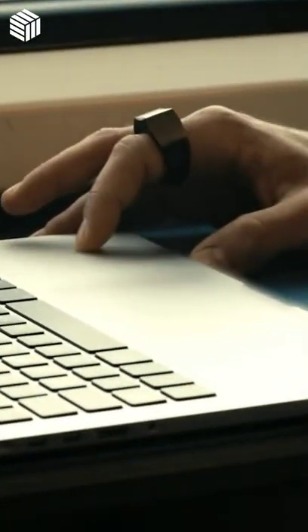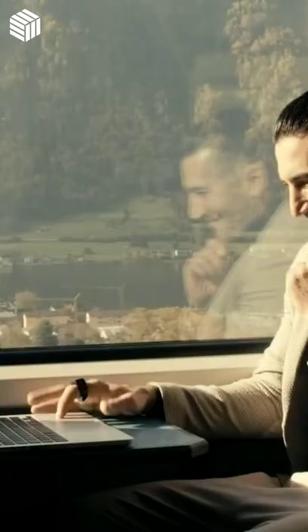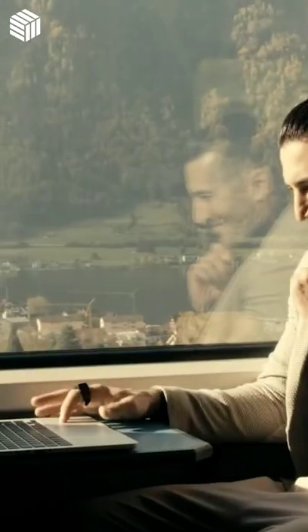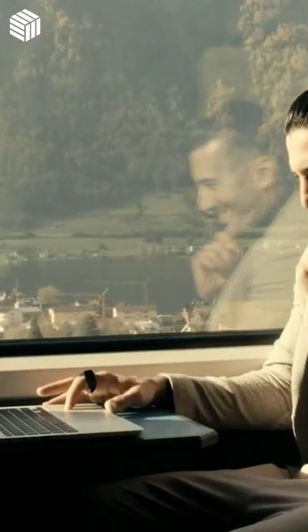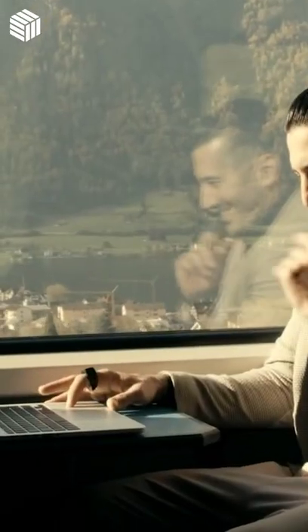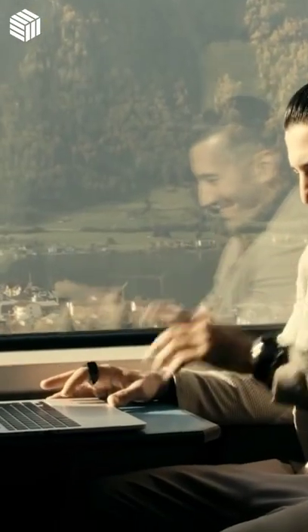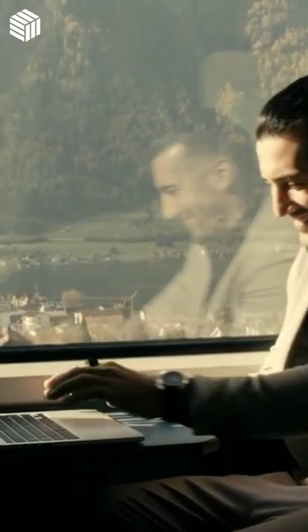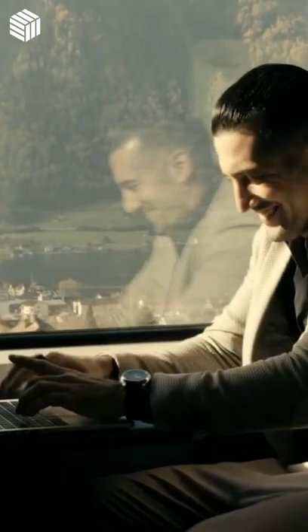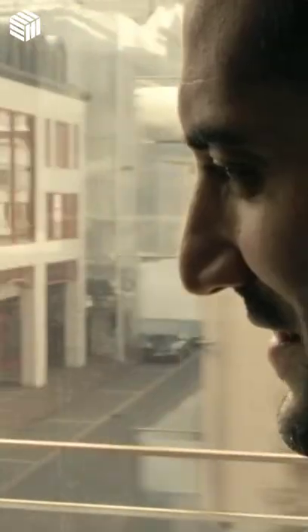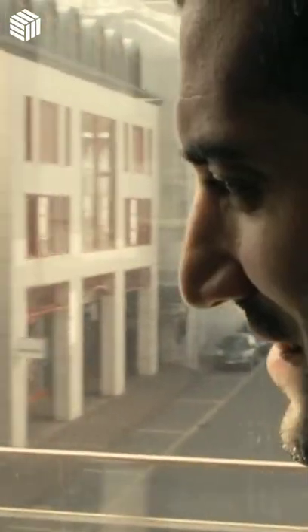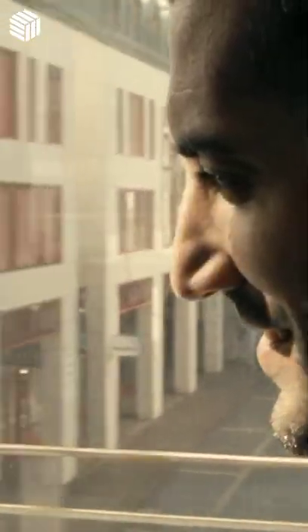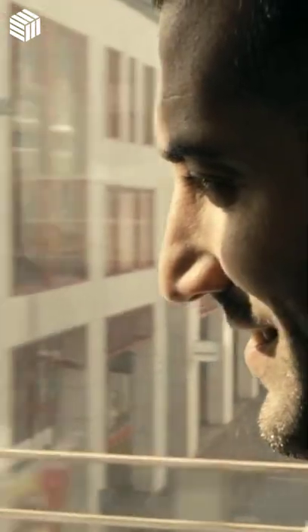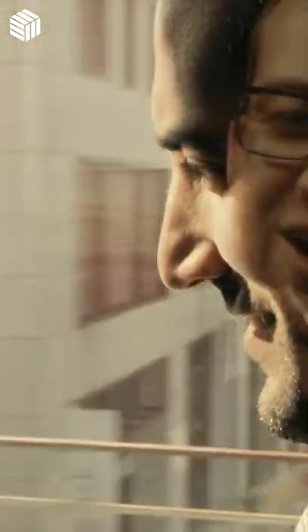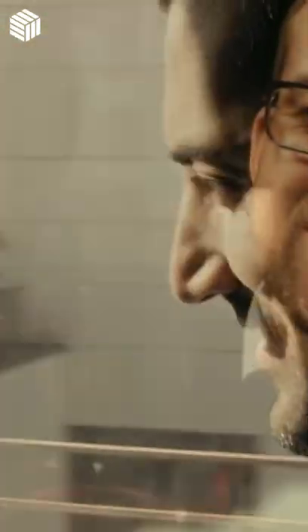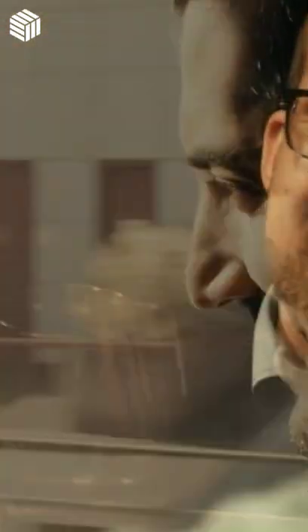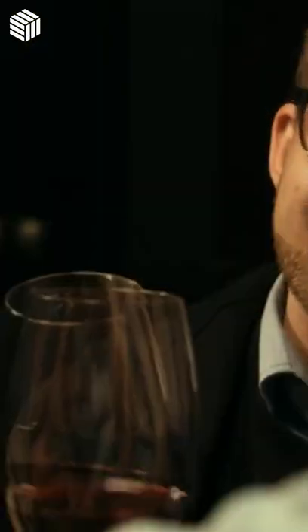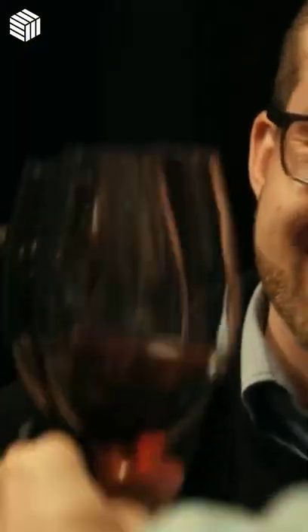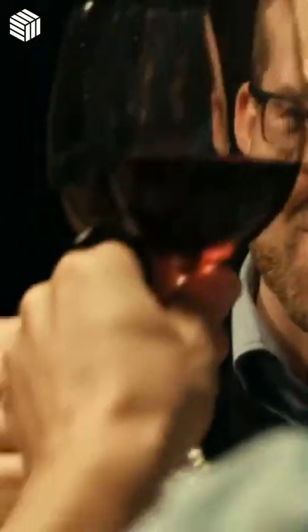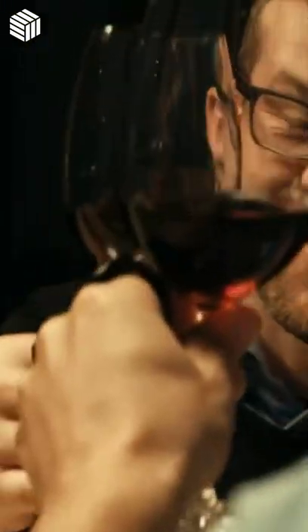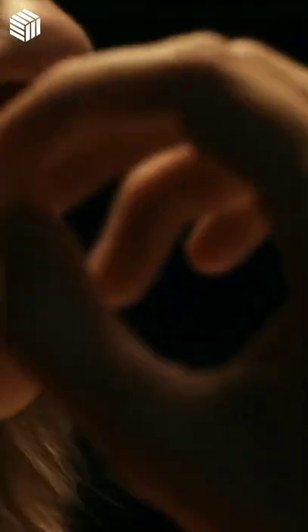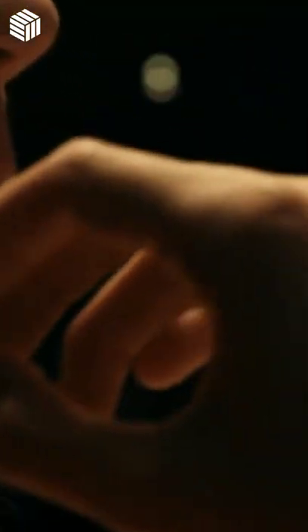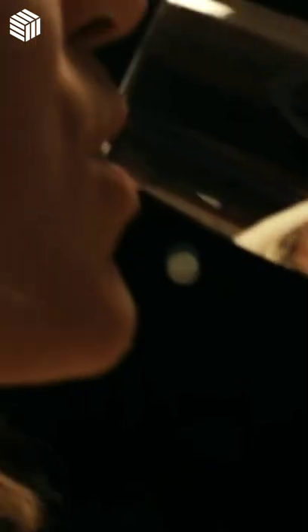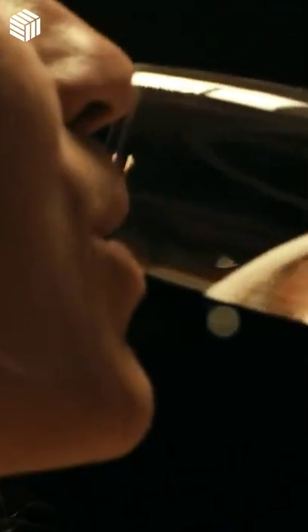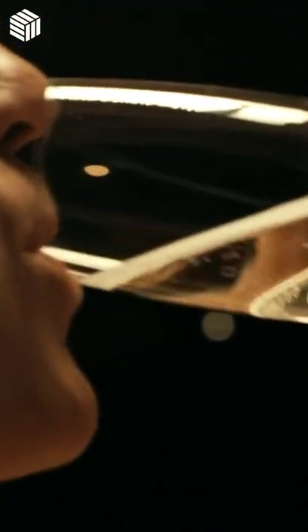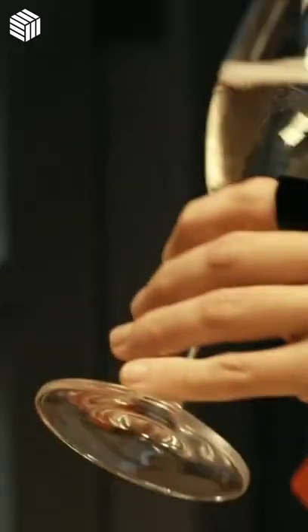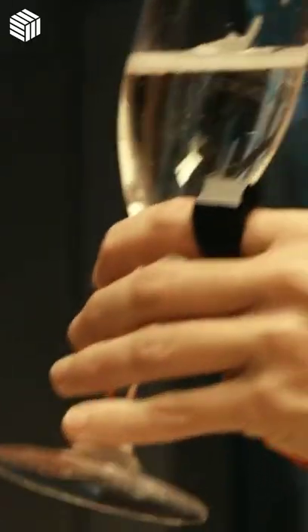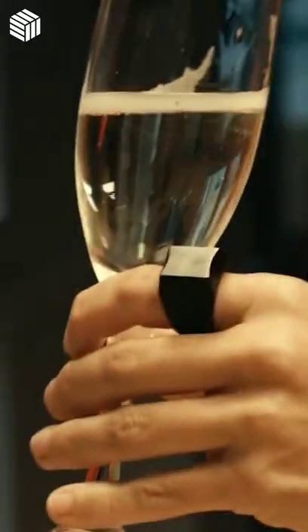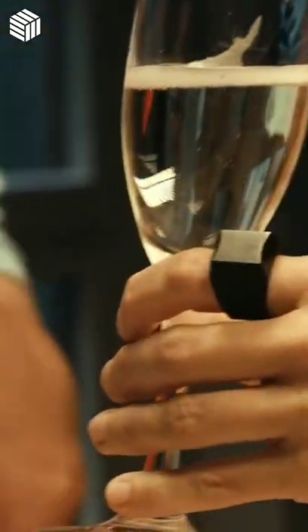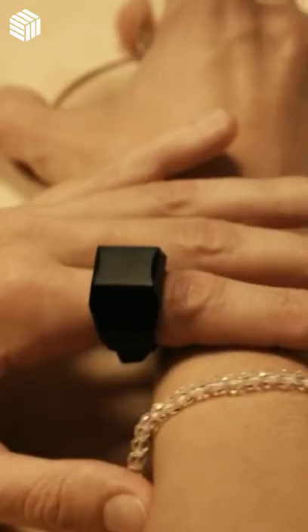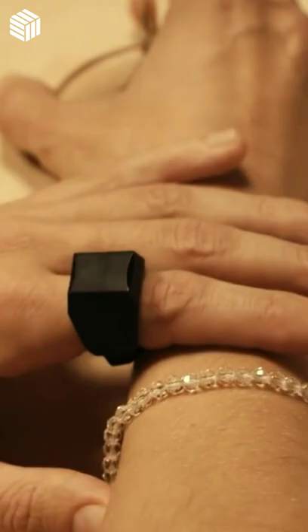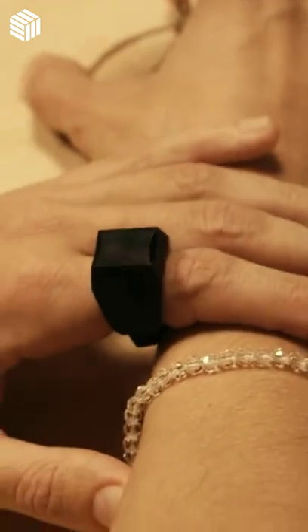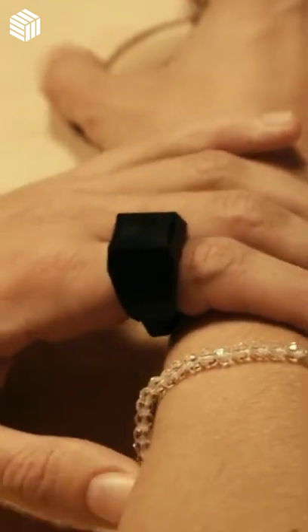Tap with your index finger on the table. Tap with your middle finger on the table. Move your index finger and middle finger simultaneously up or down.